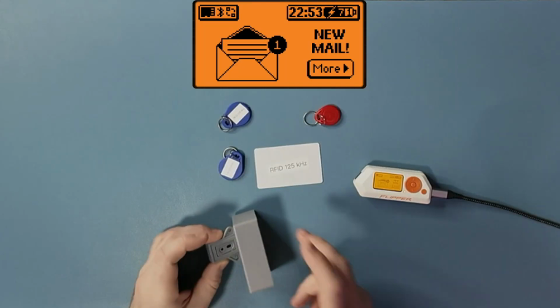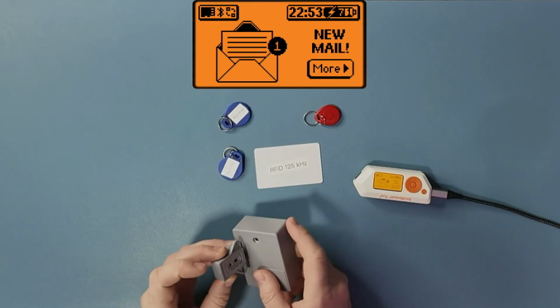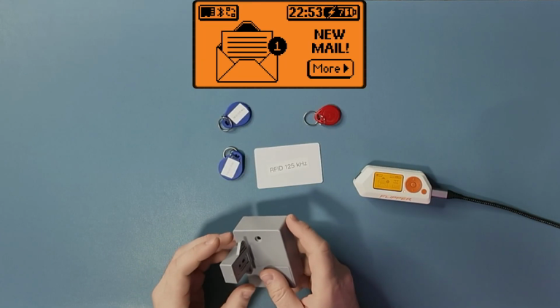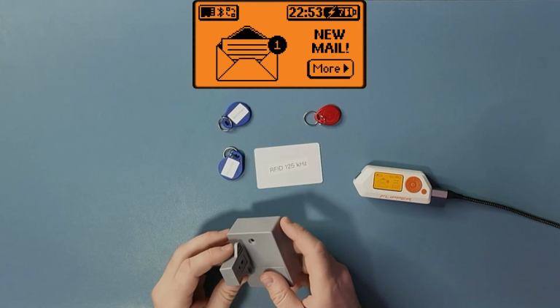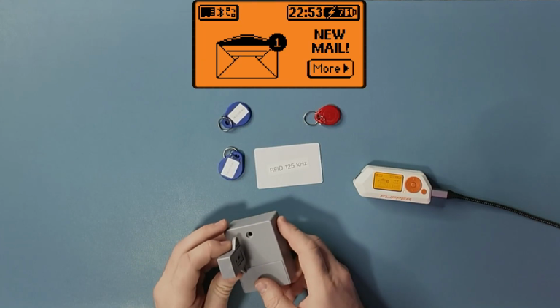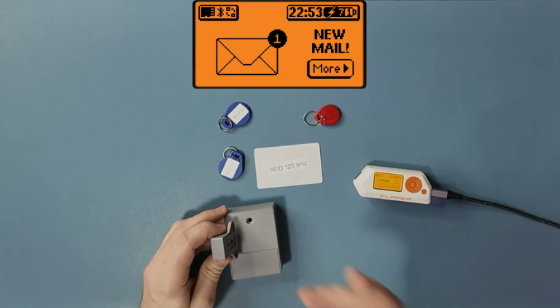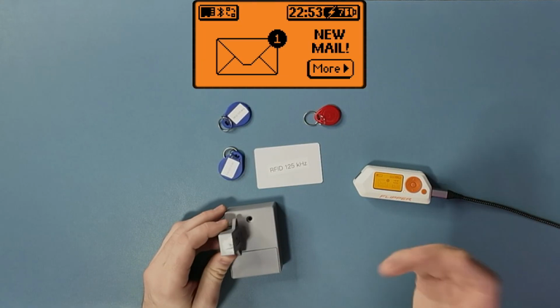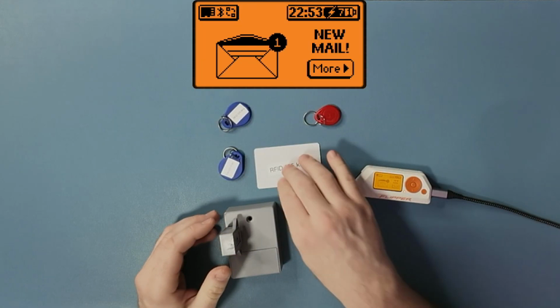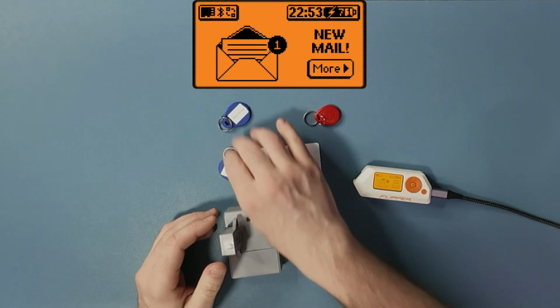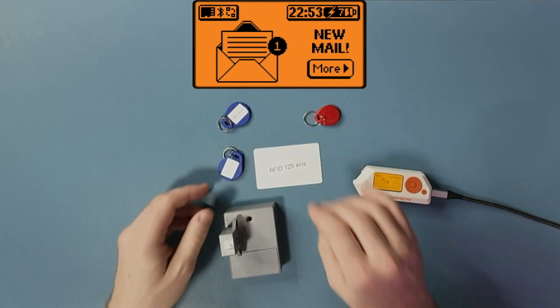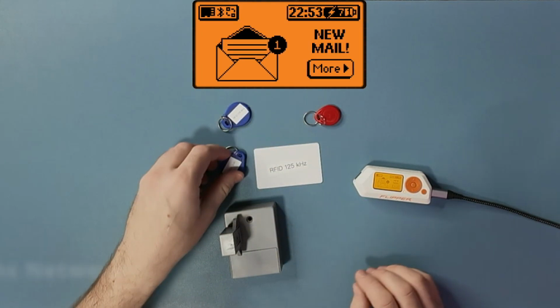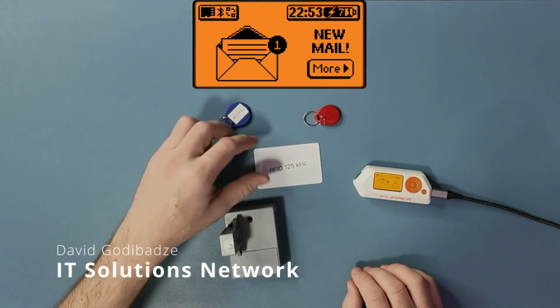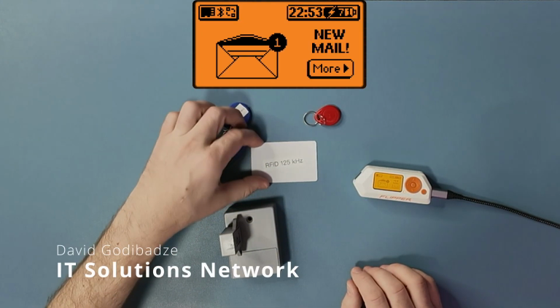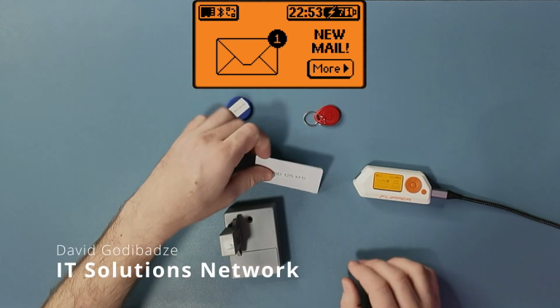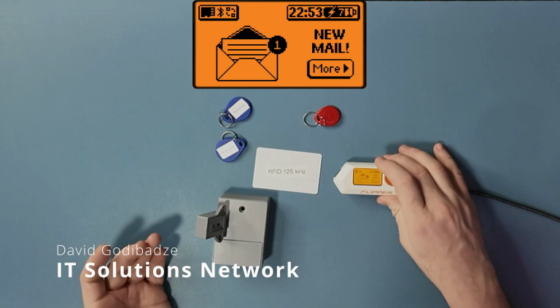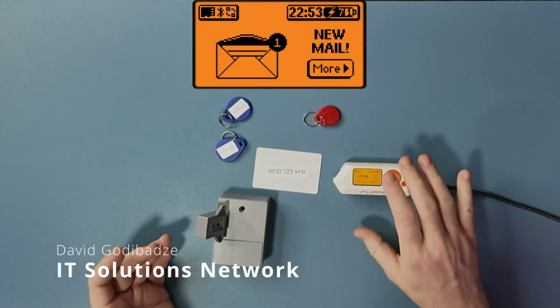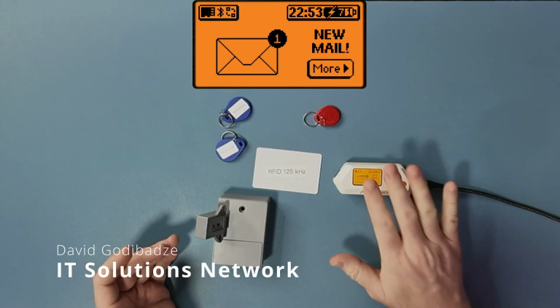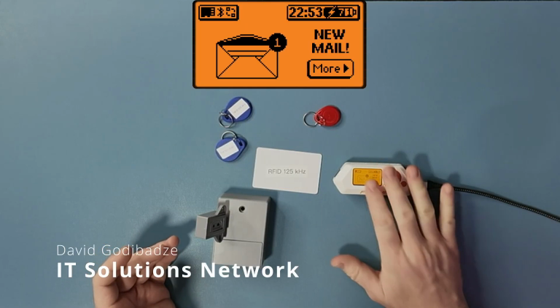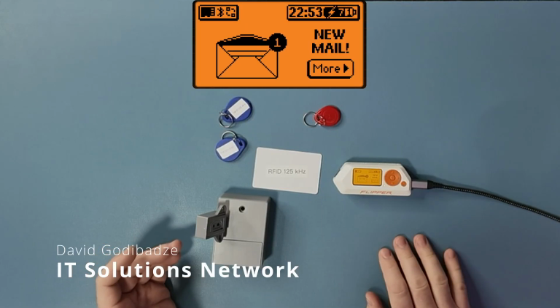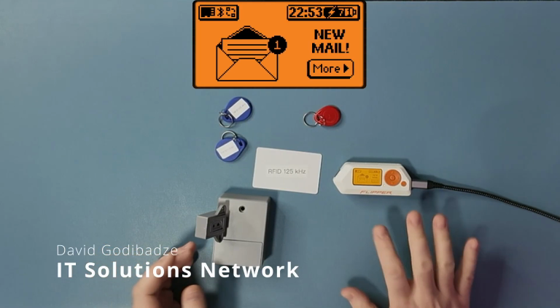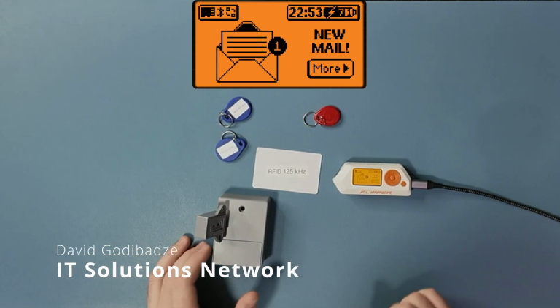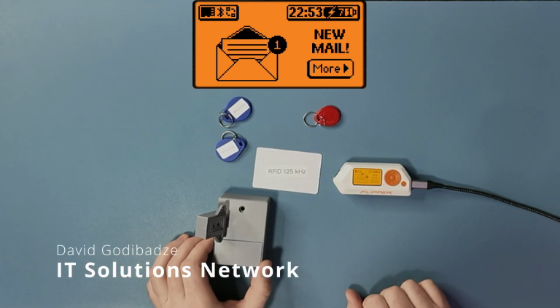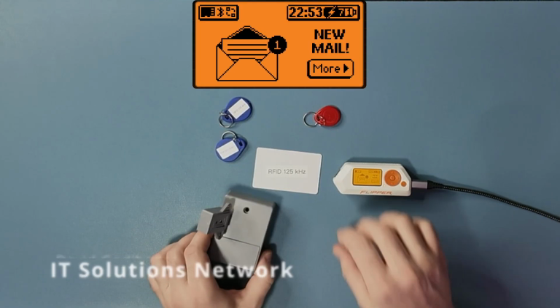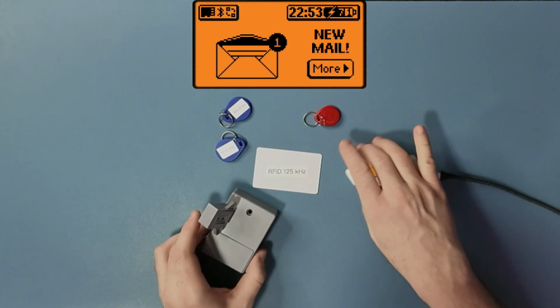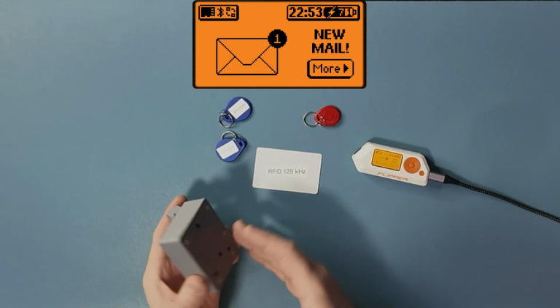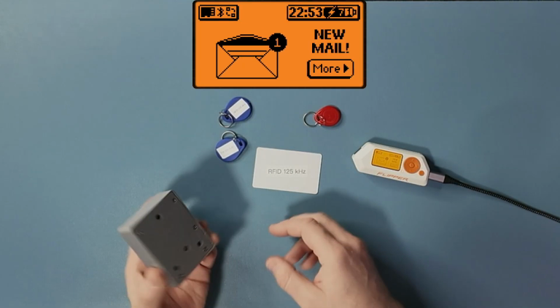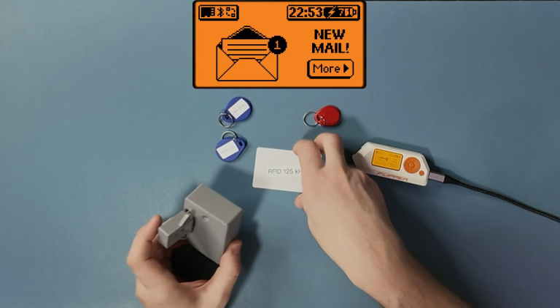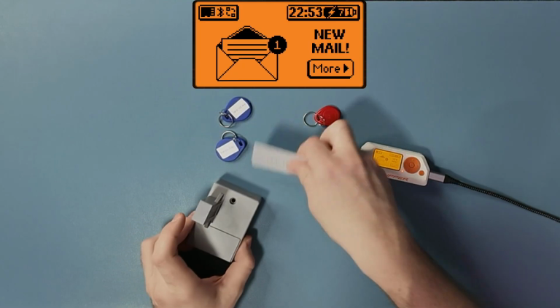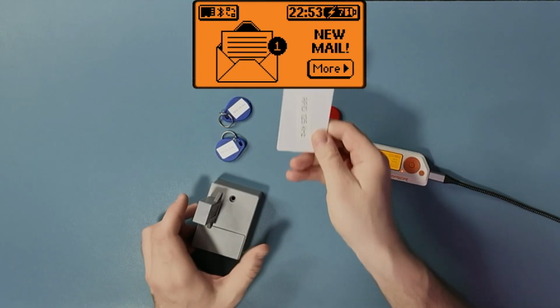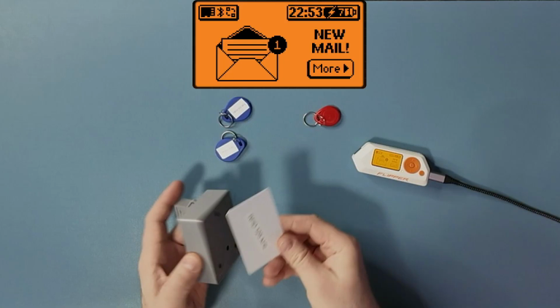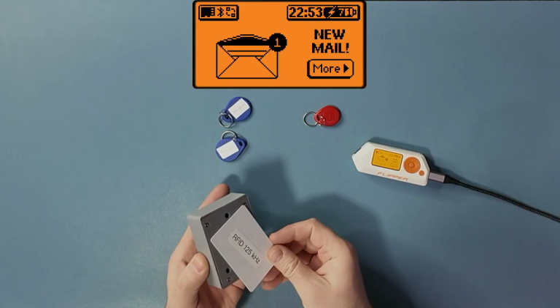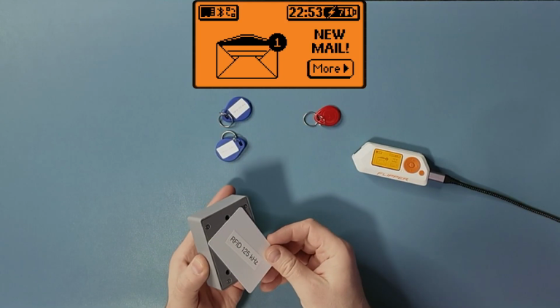Now I'm going to show you why you should never trust simple RFIDs like this. I have a Flipper Zero here with the firmware Momentum, and I have an electronic lock that opens with RFID.